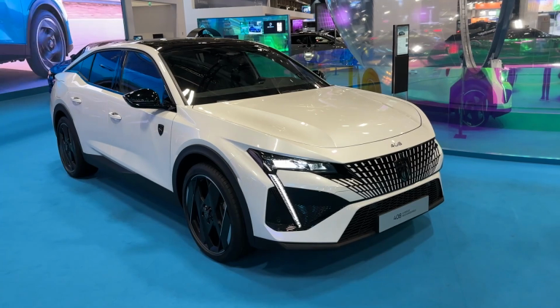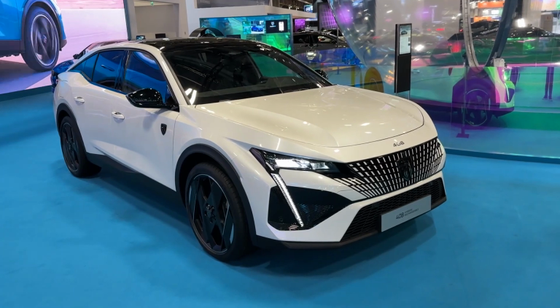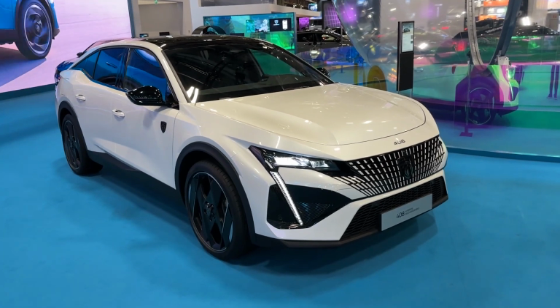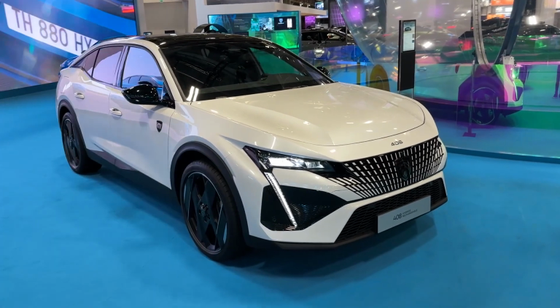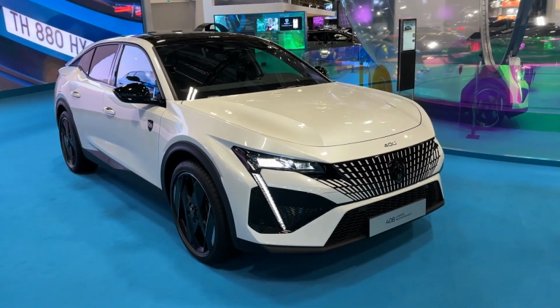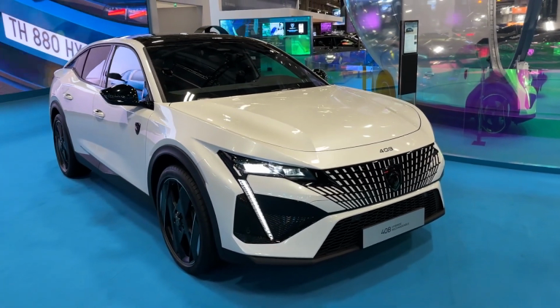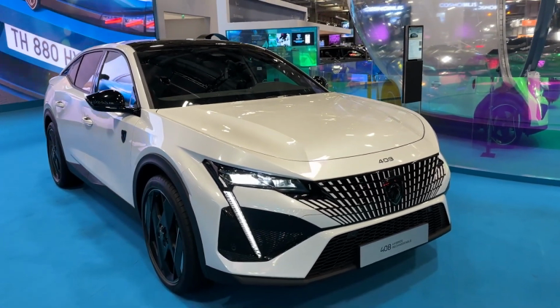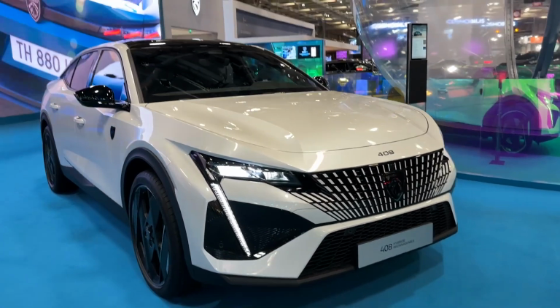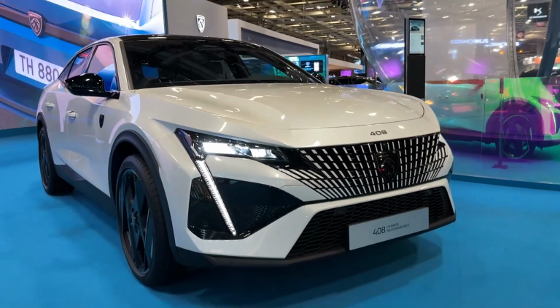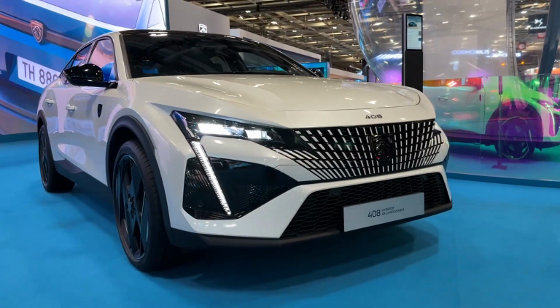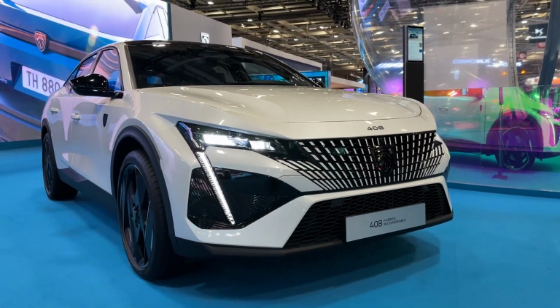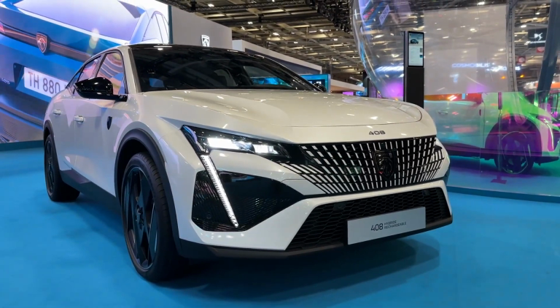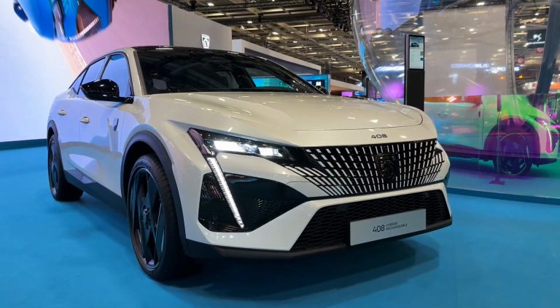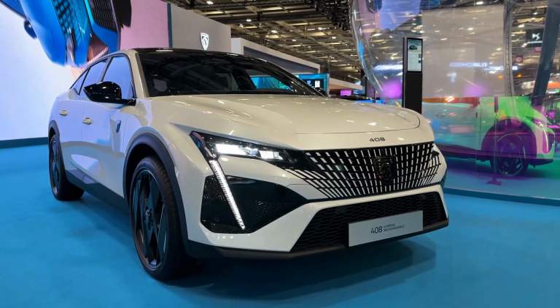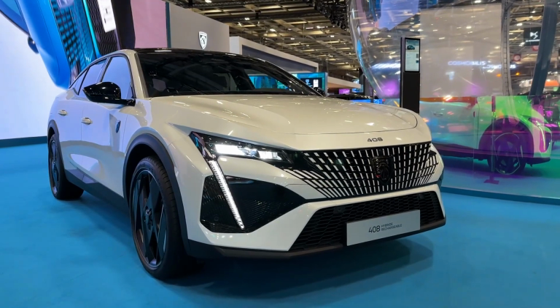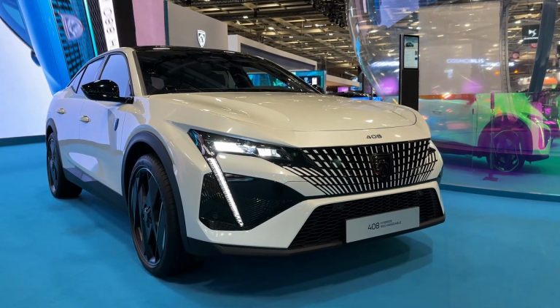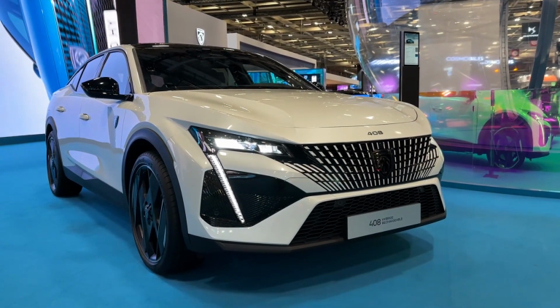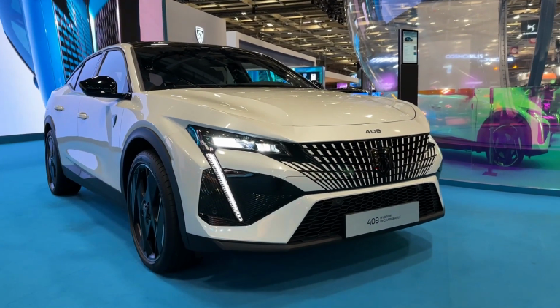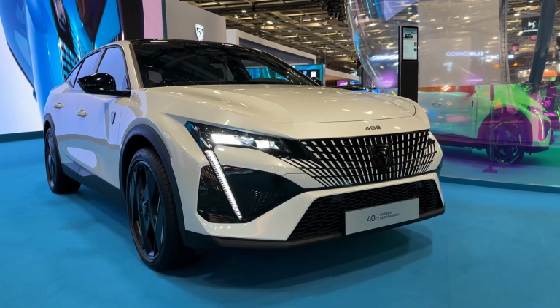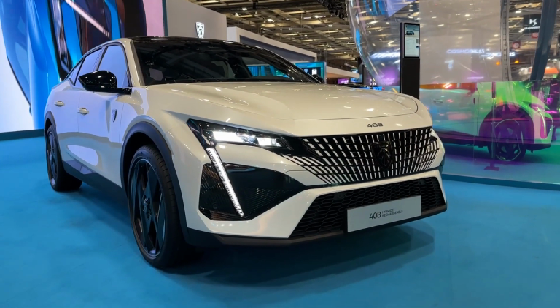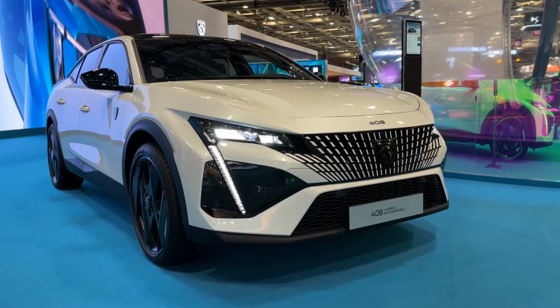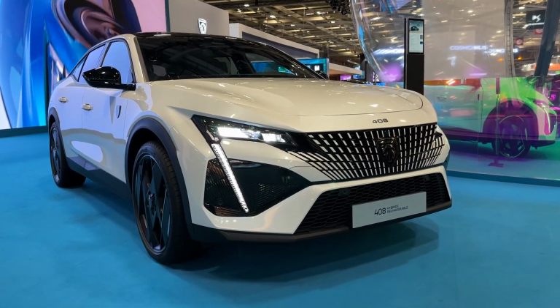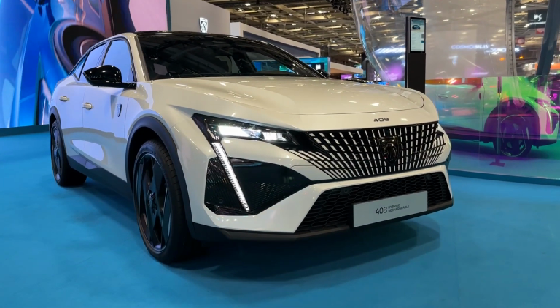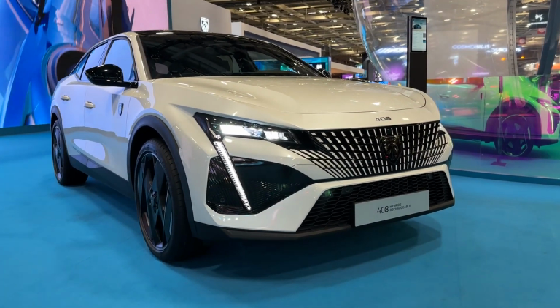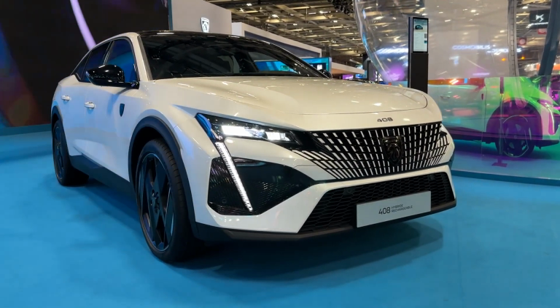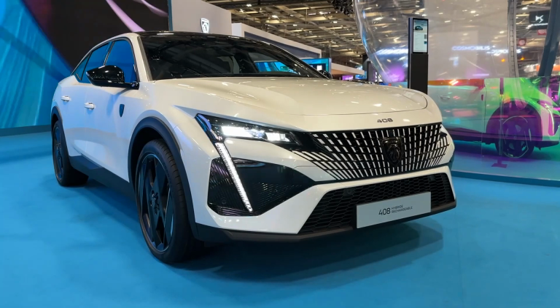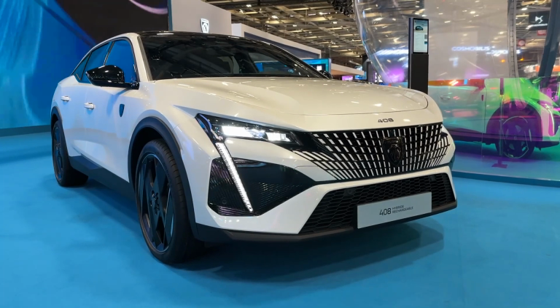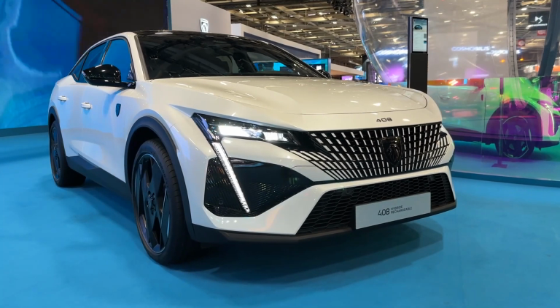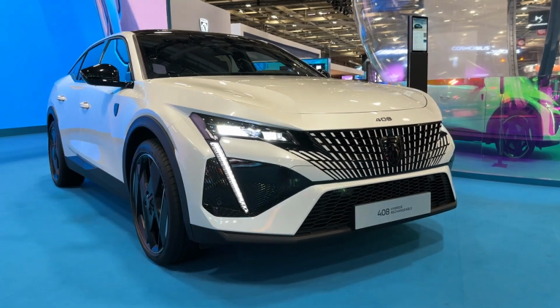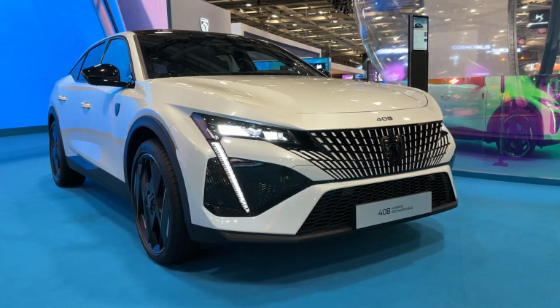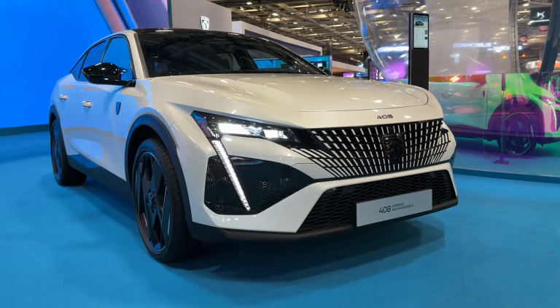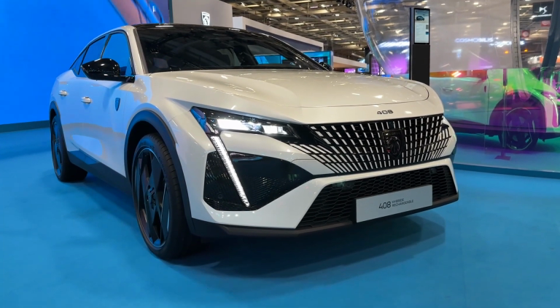Hello guys, welcome back to the channel, welcome back to Paris Car Show. Today I'm going to show you the details of the new 408, which has its world premiere here on the Peugeot stand at the Paris Car Show.